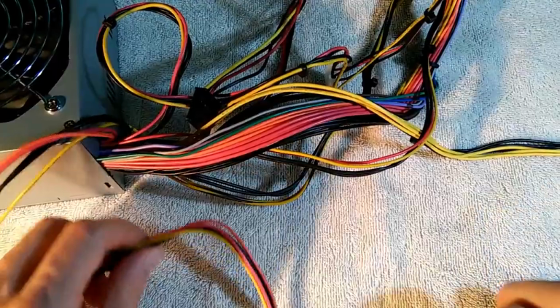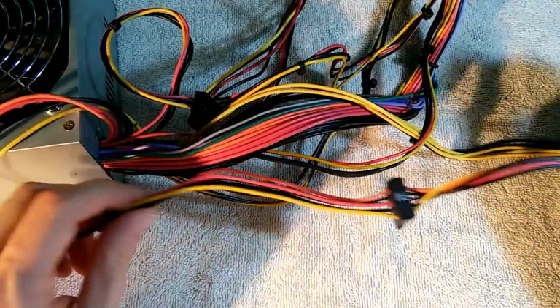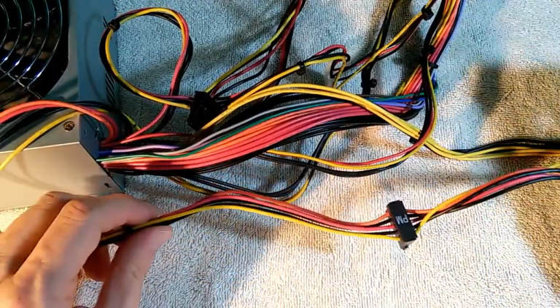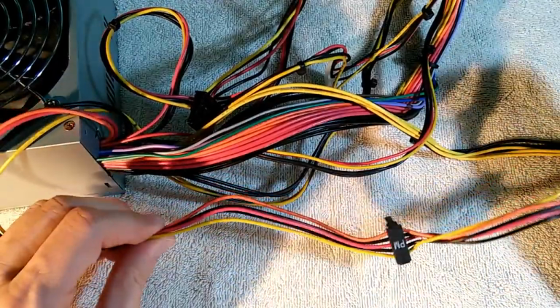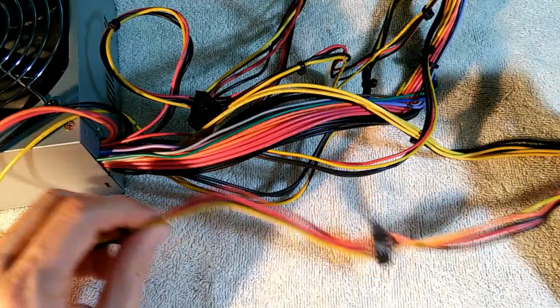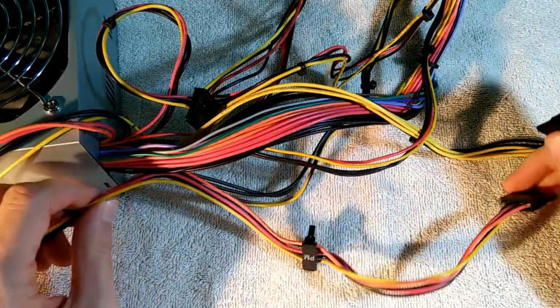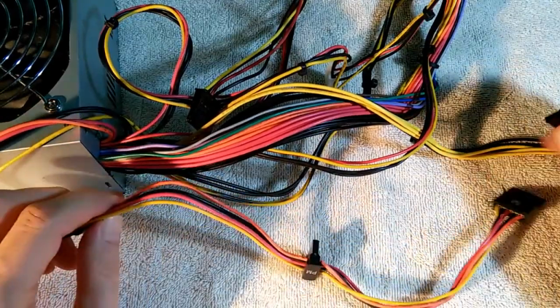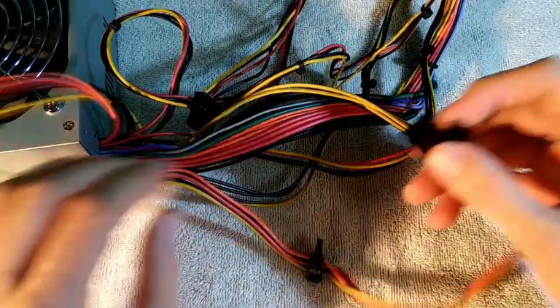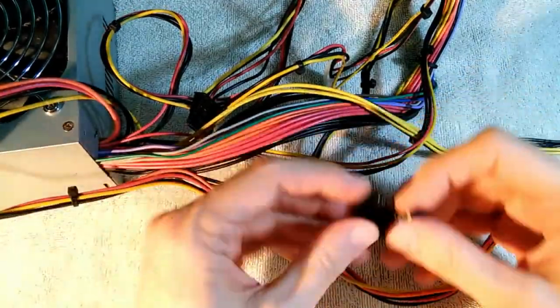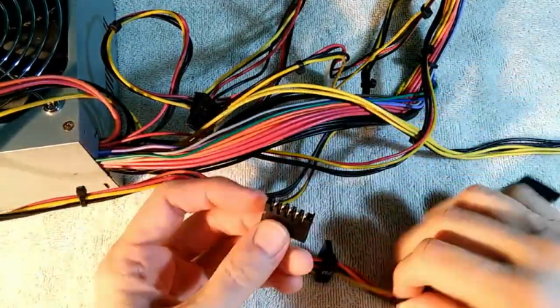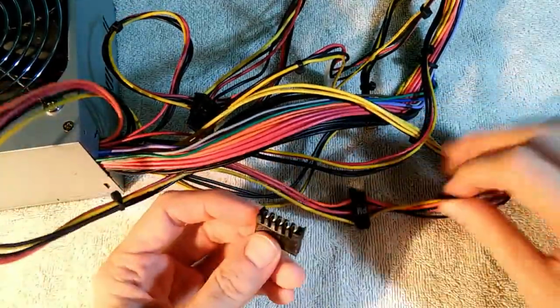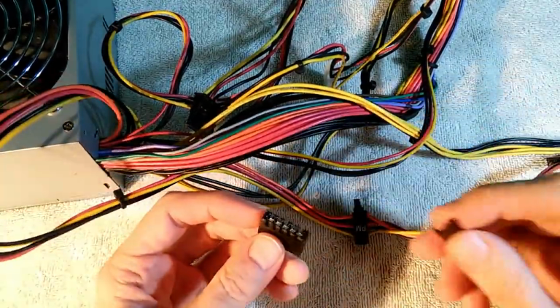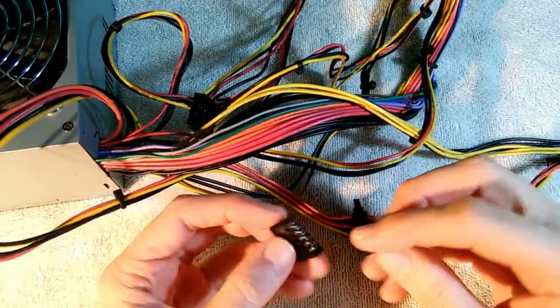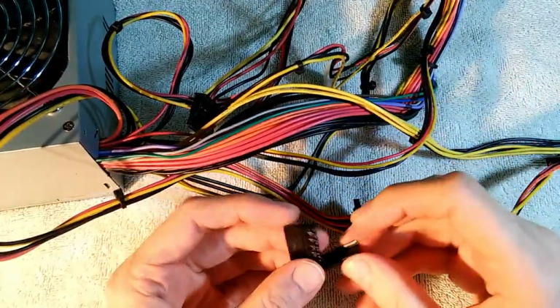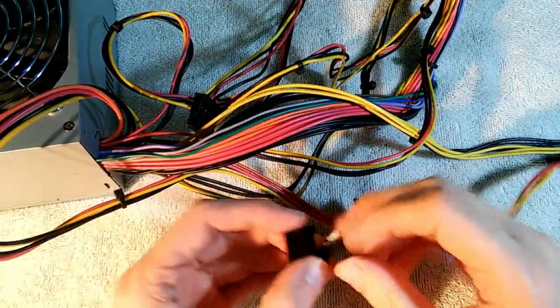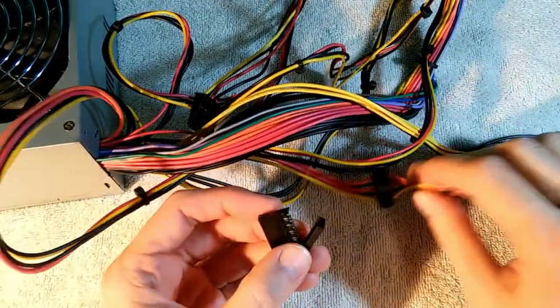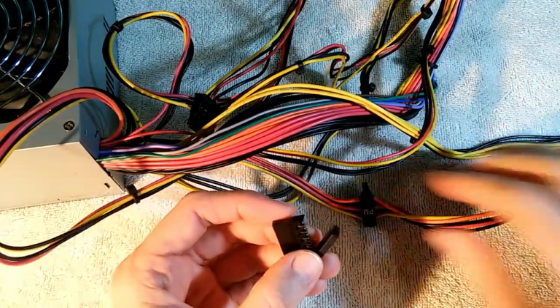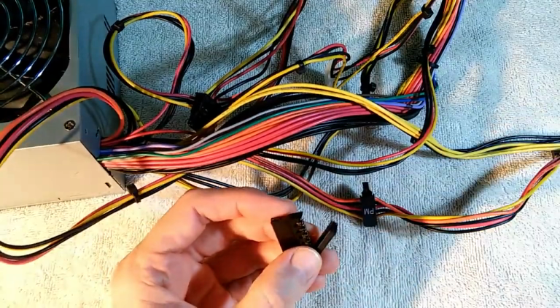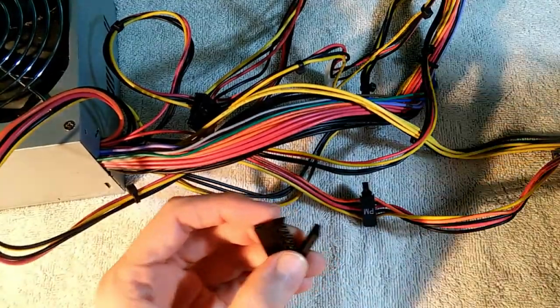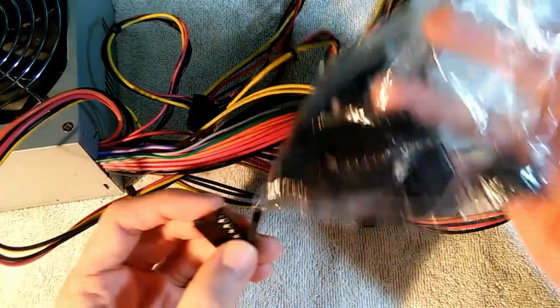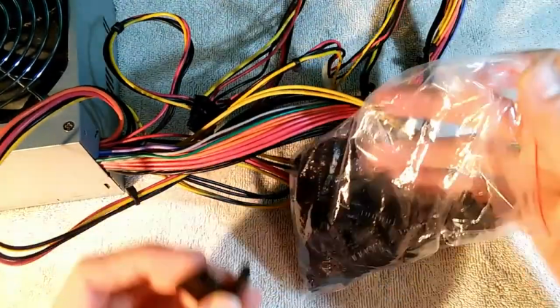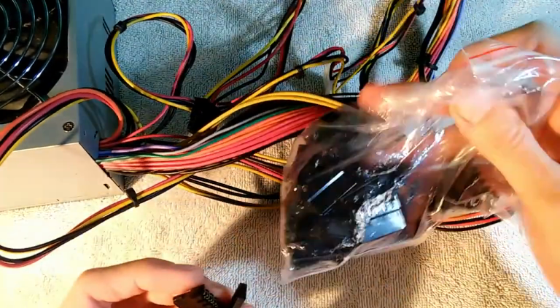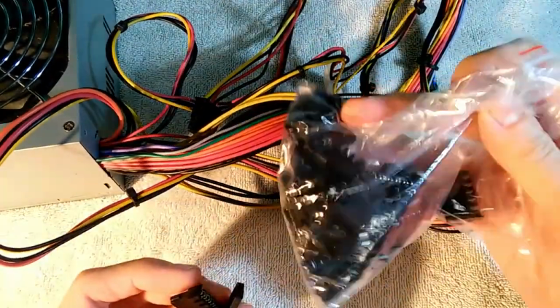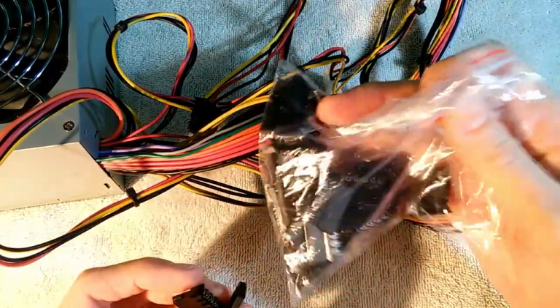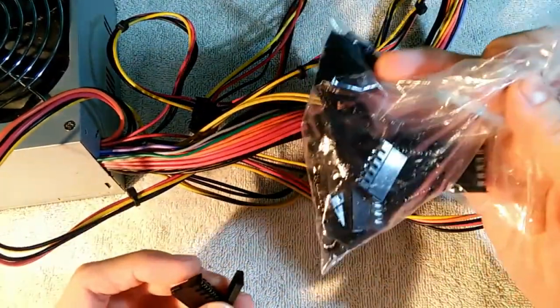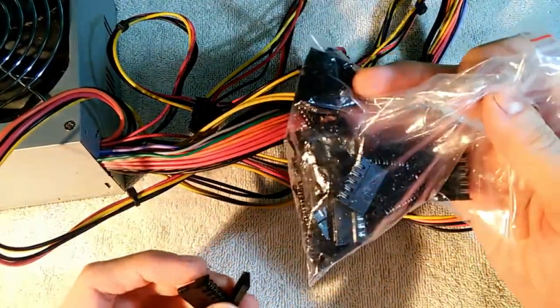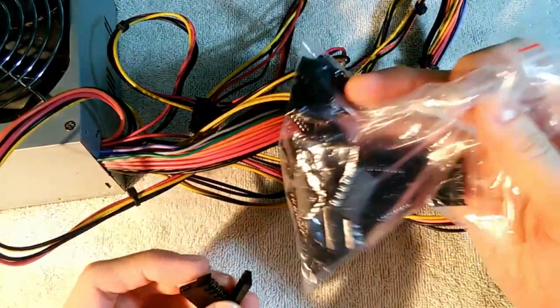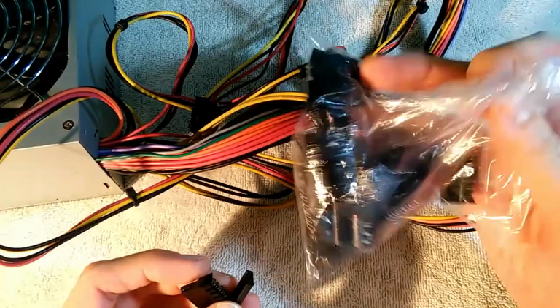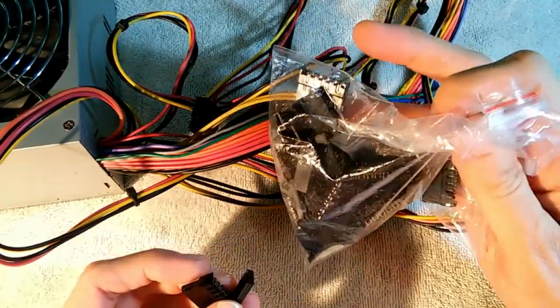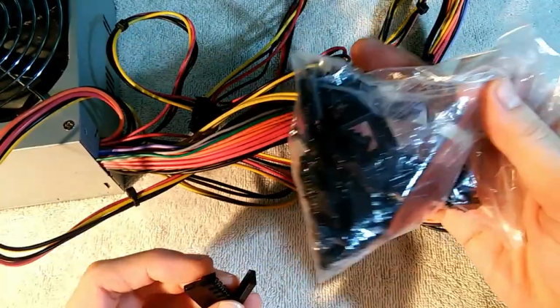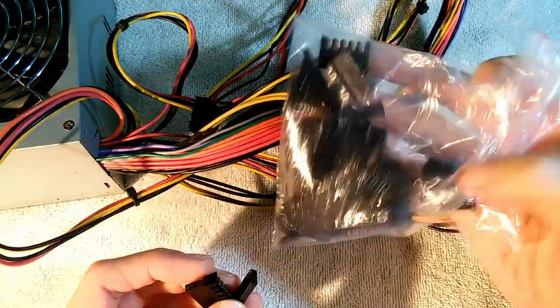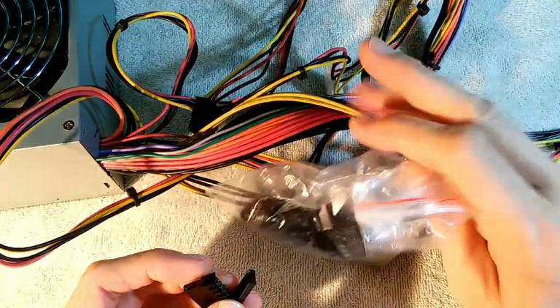Here's another easy way to increase your number of SATA connectors: you can actually just buy the connector itself. I got a whole bag full of them right here — I got these from a vendor on AliExpress, very, very cheap.